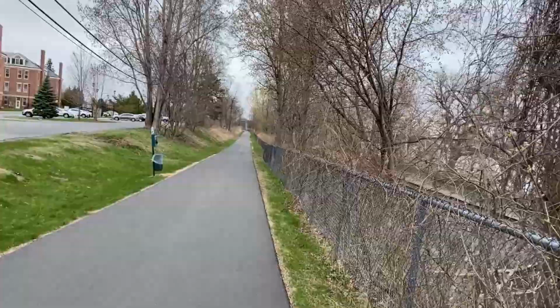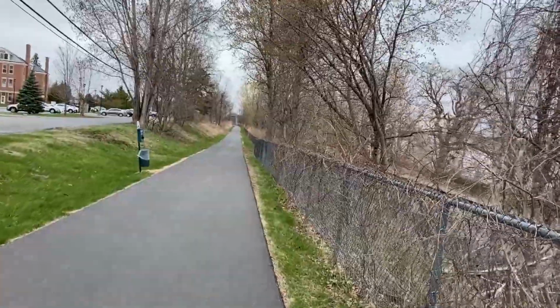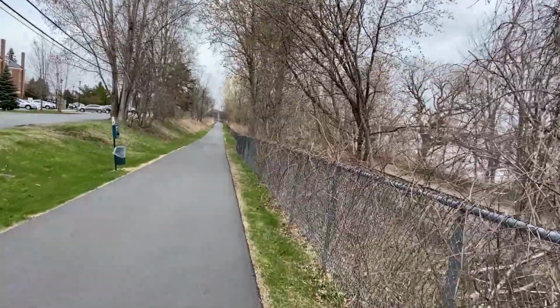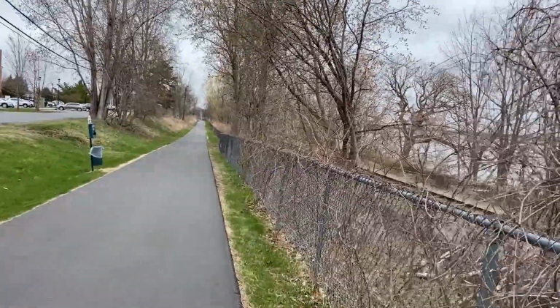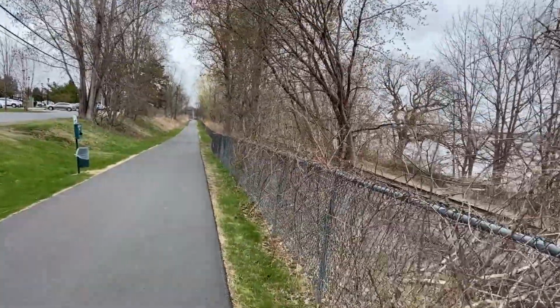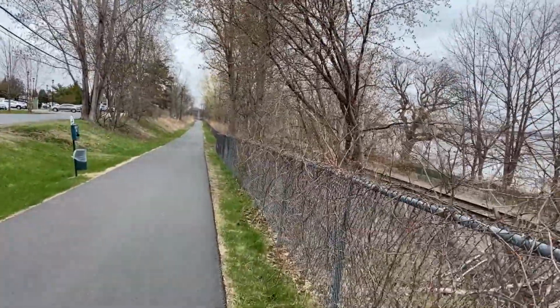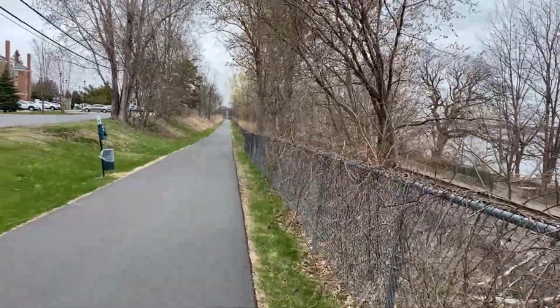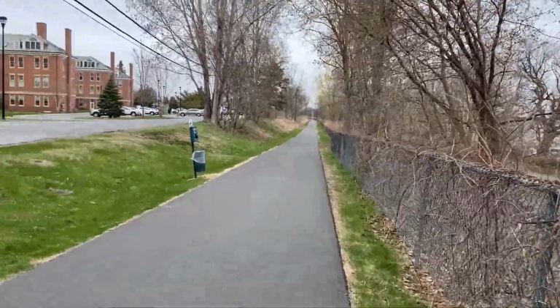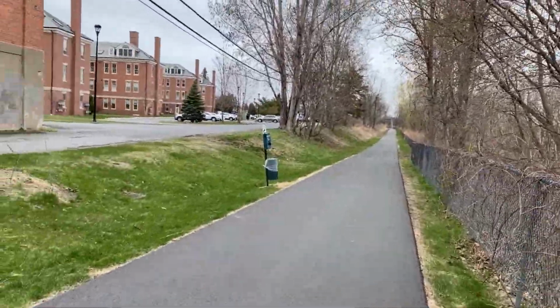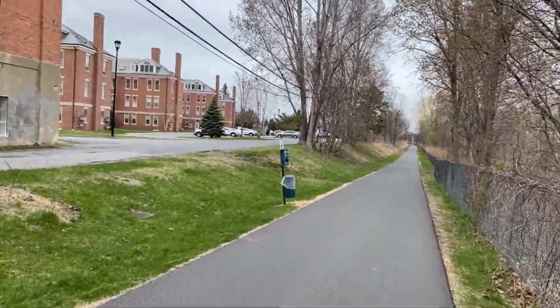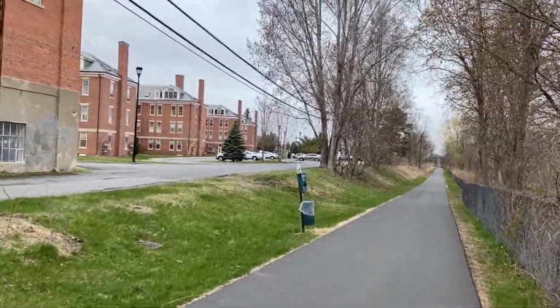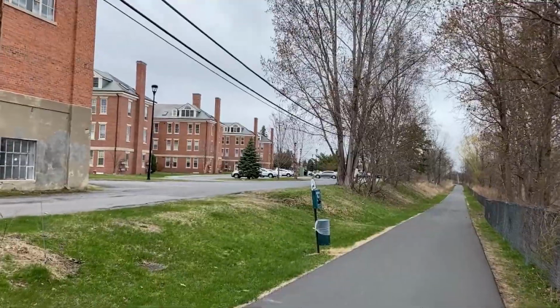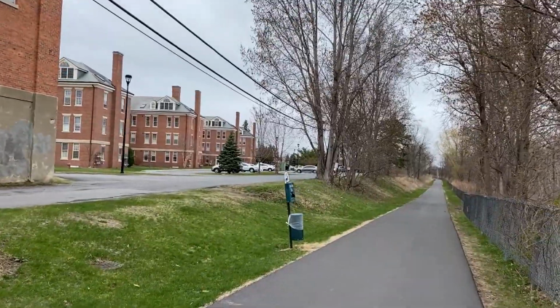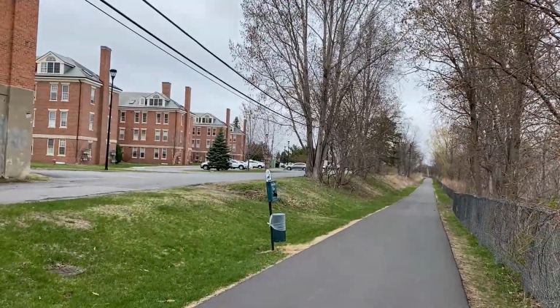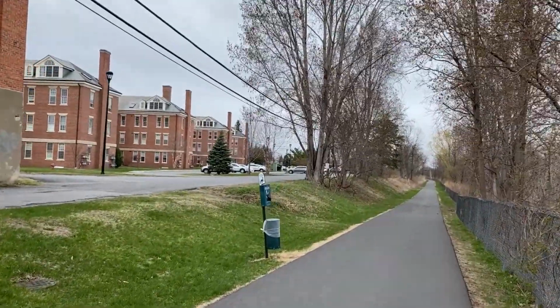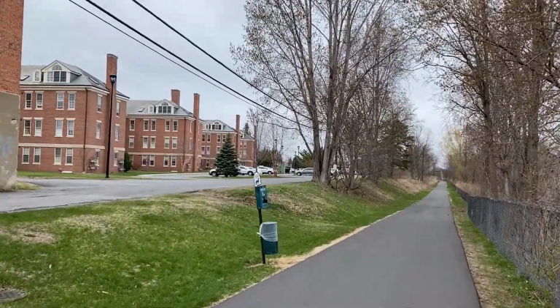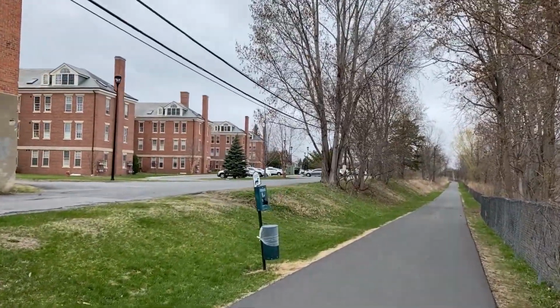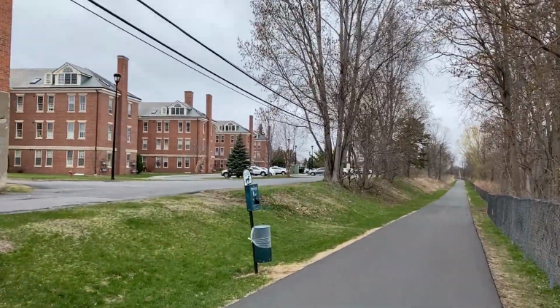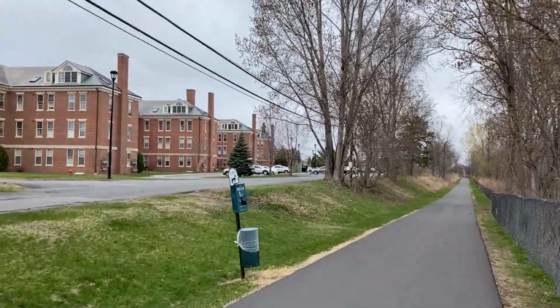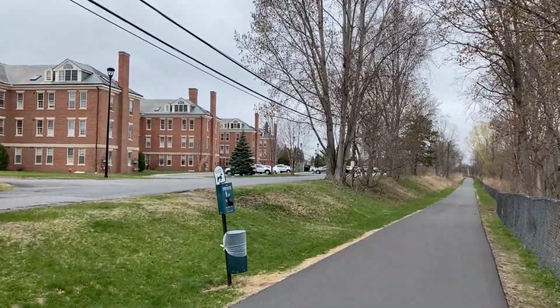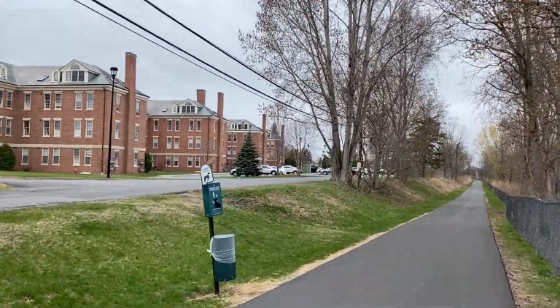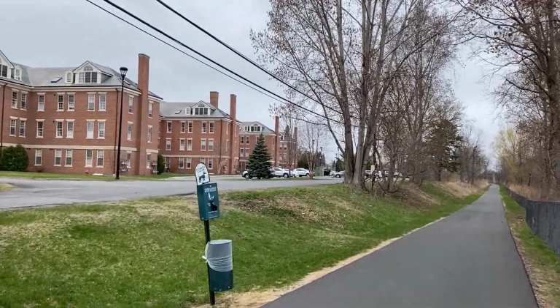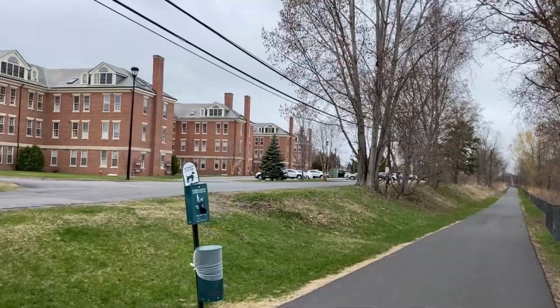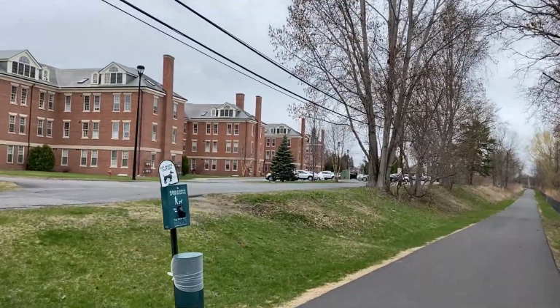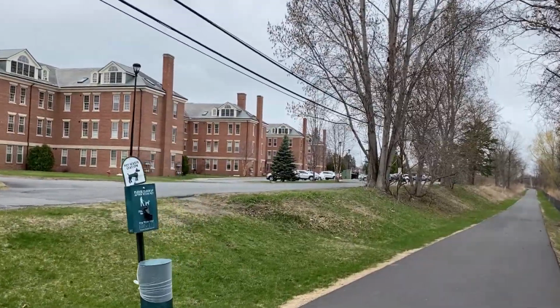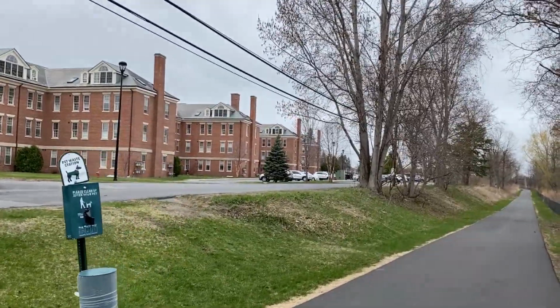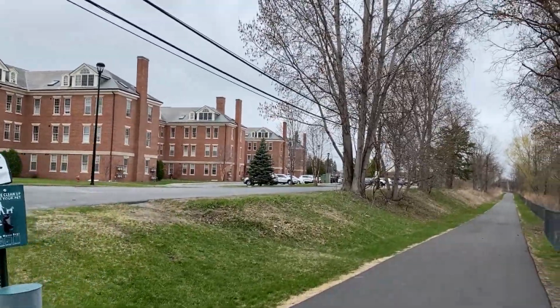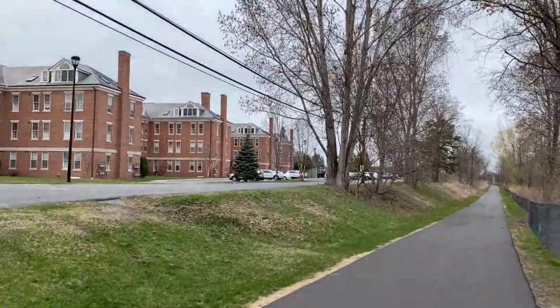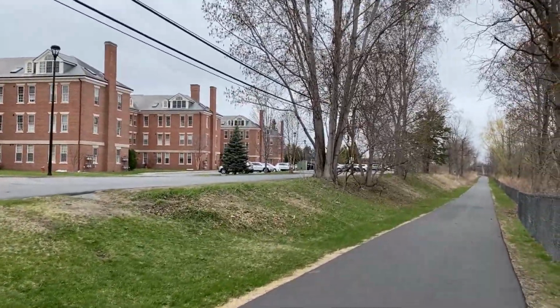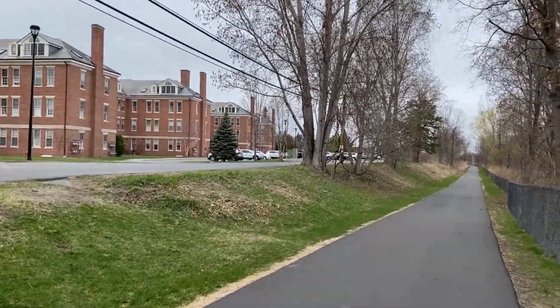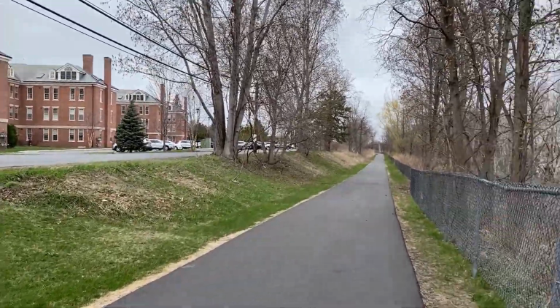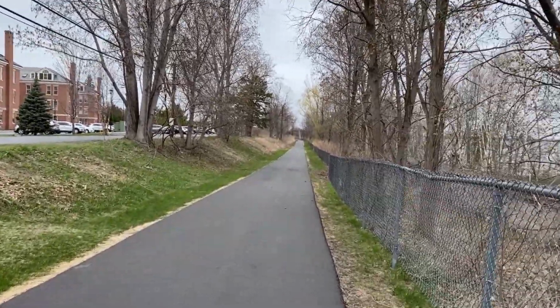We made it down here to the barracks area. This is part of the old air force base, which was in operation until 1995, I believe.